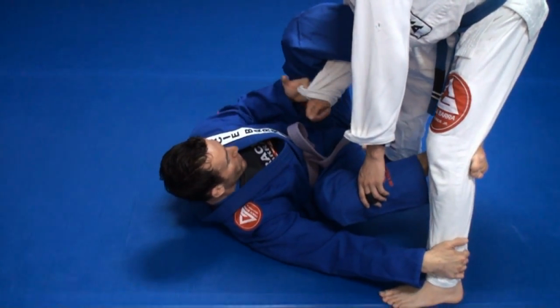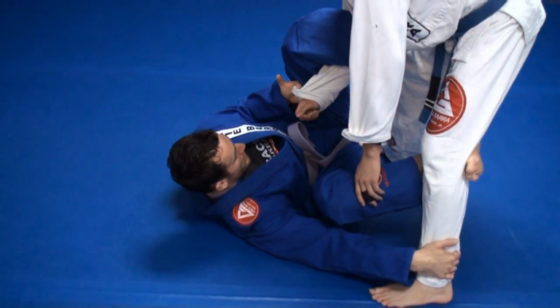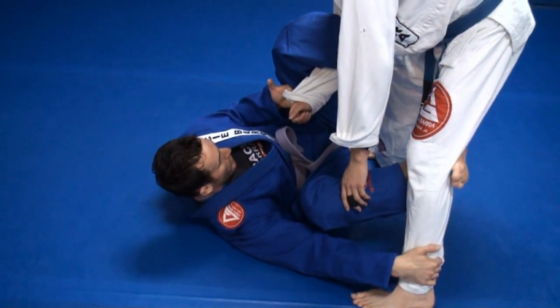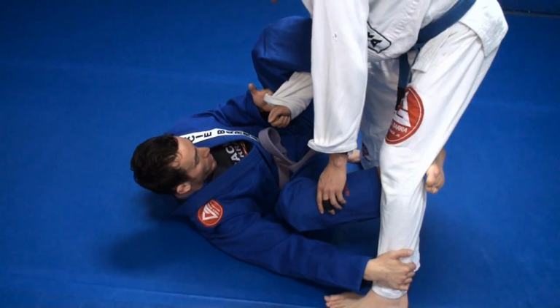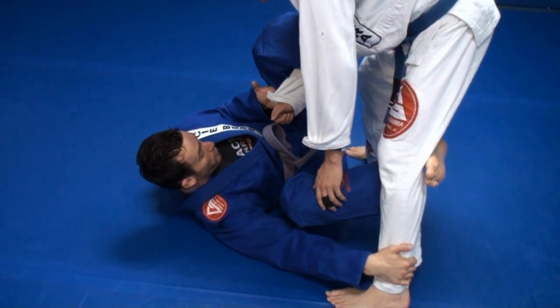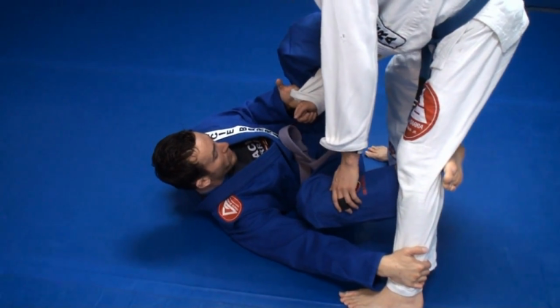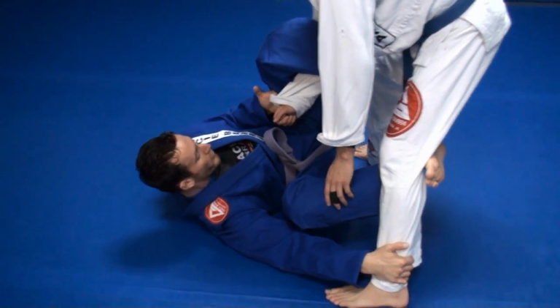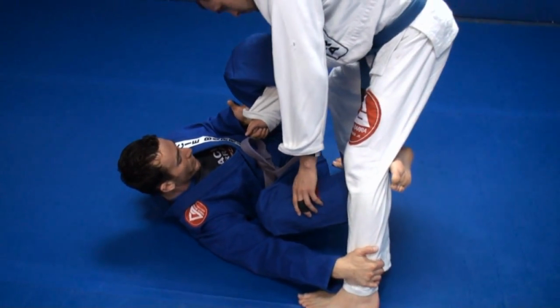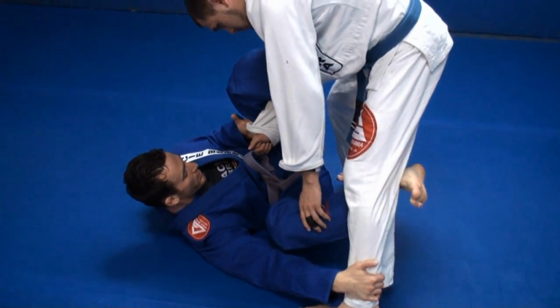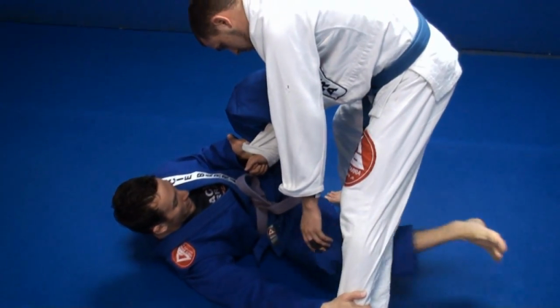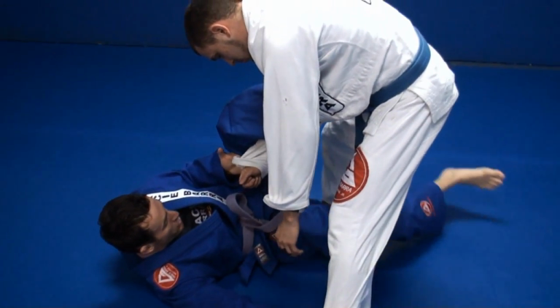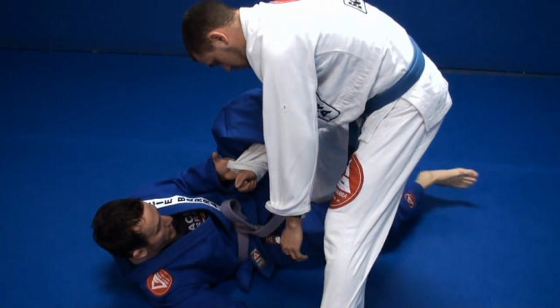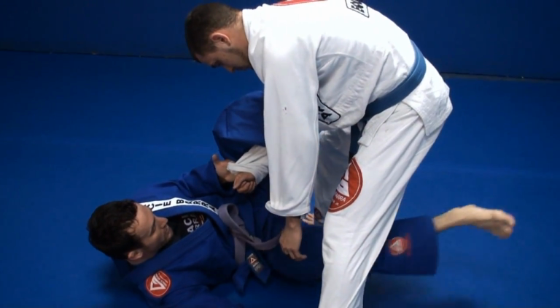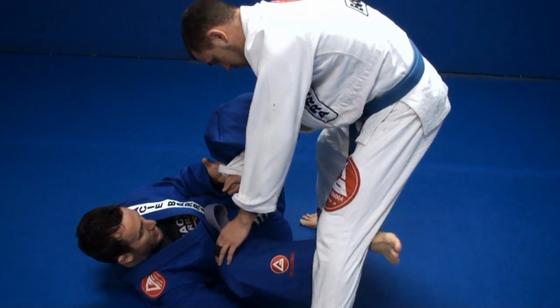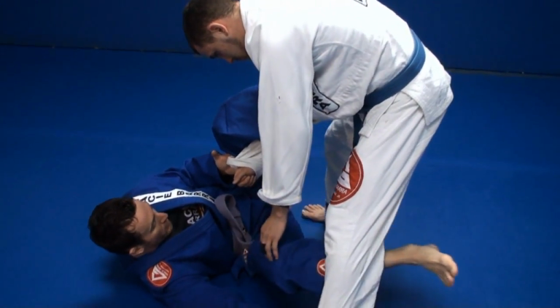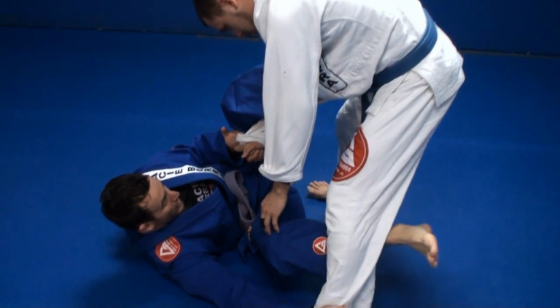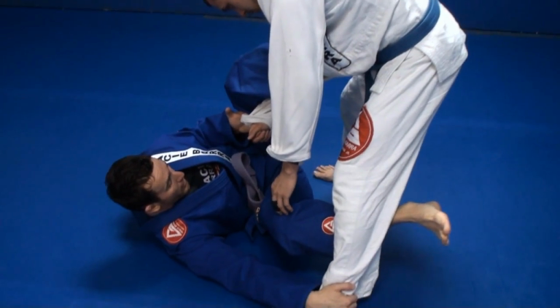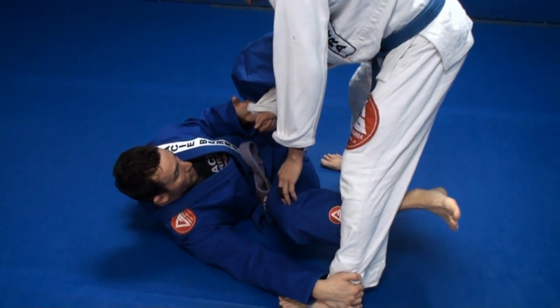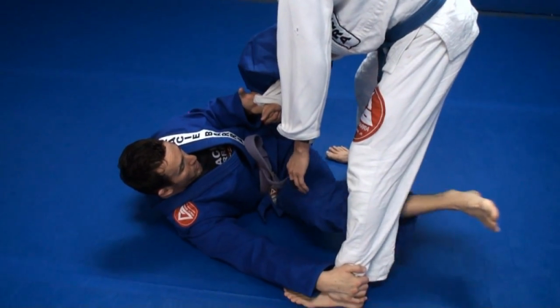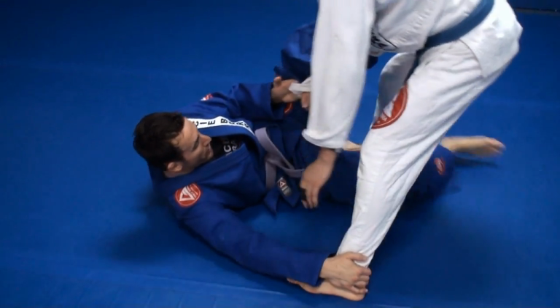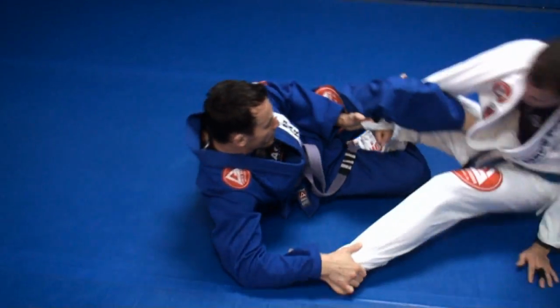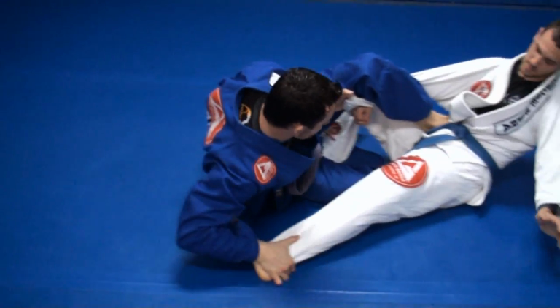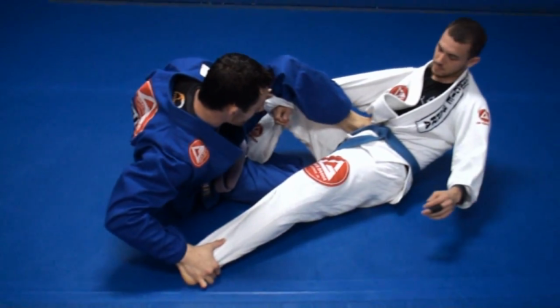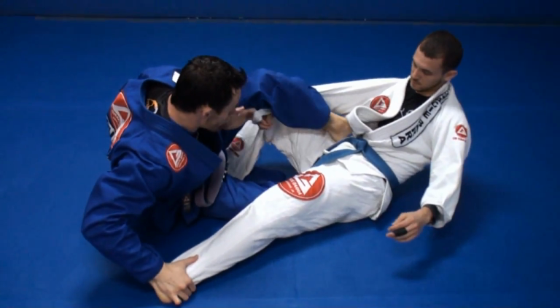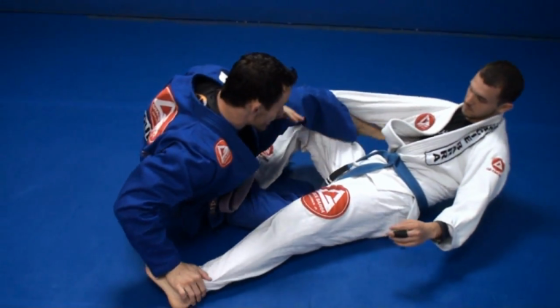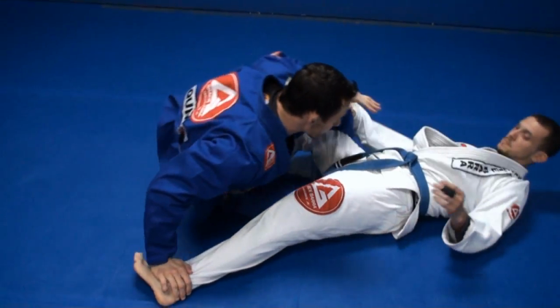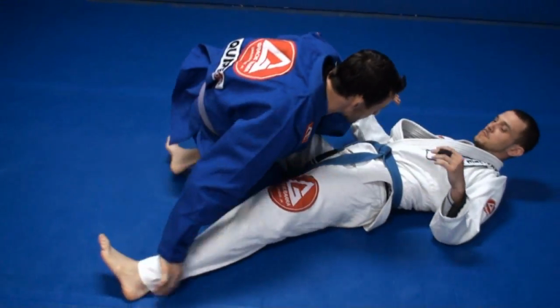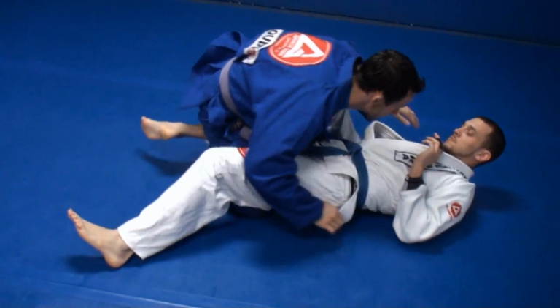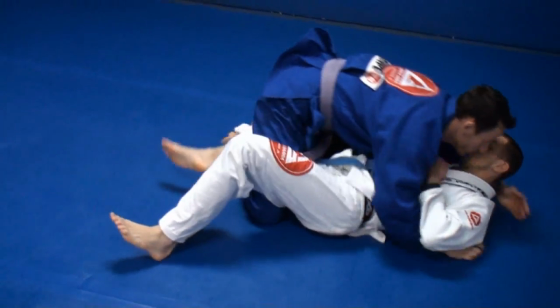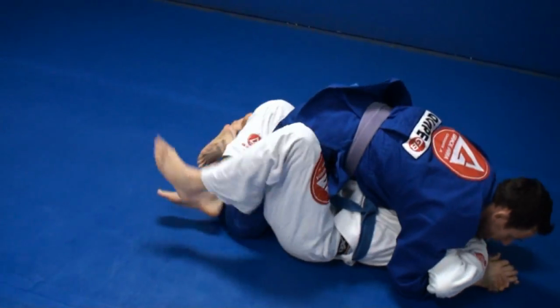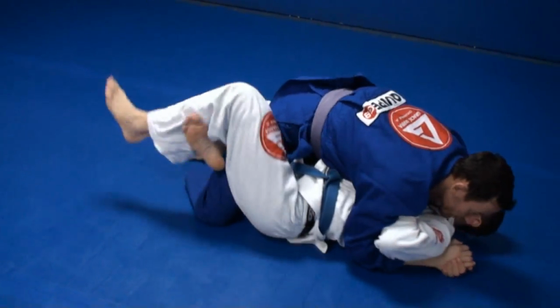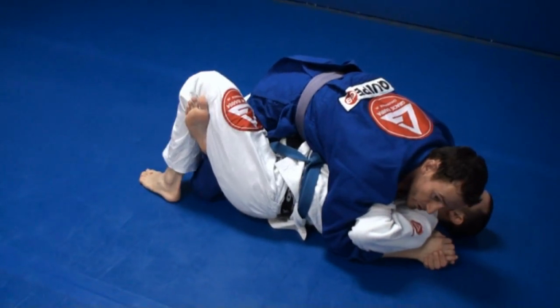Once I get this grip, I'm going to press with my left leg on his hip and swing this leg behind, putting a little pressure here to get in the sweep. Once I get that sweep, I'm going to come up right into the half guard position.